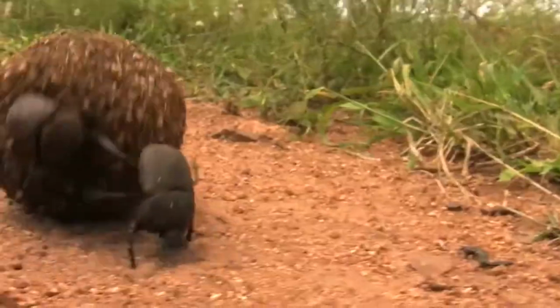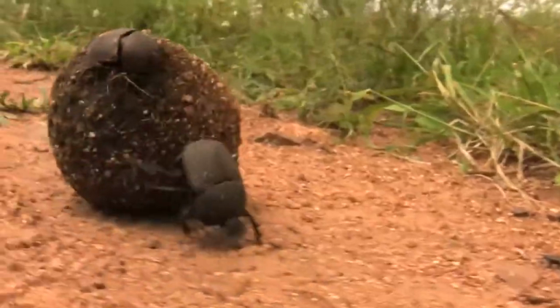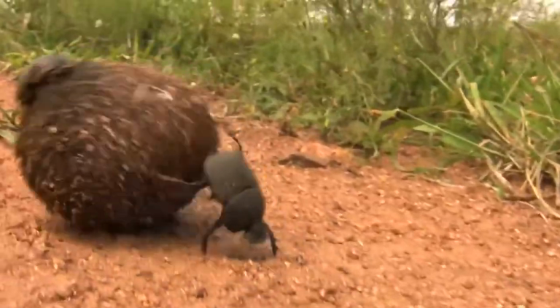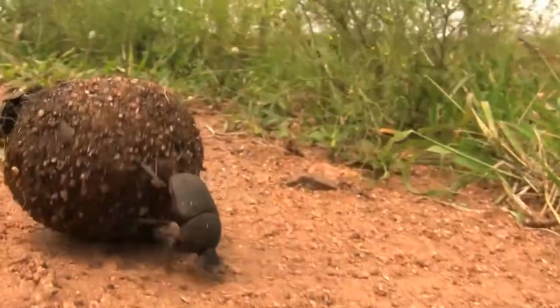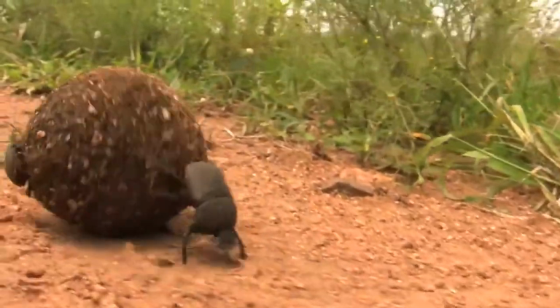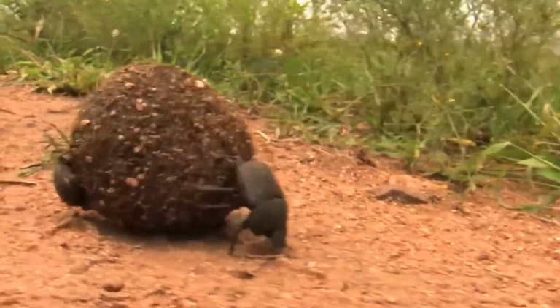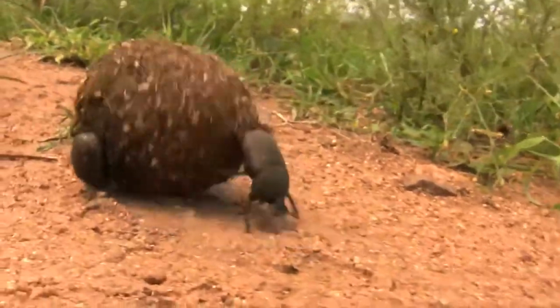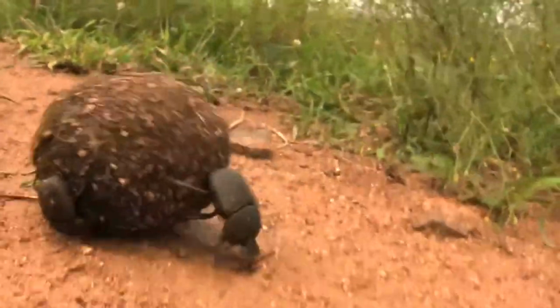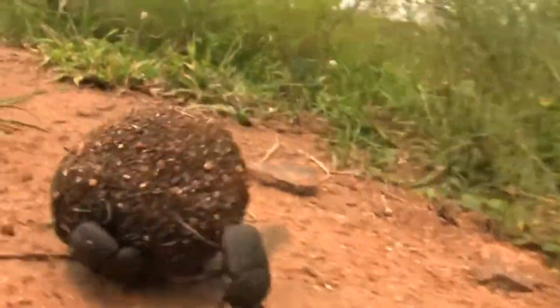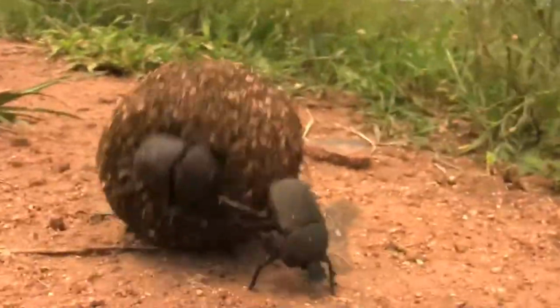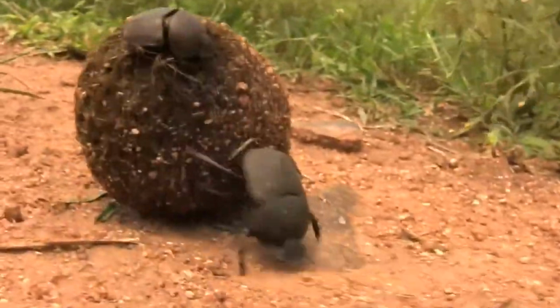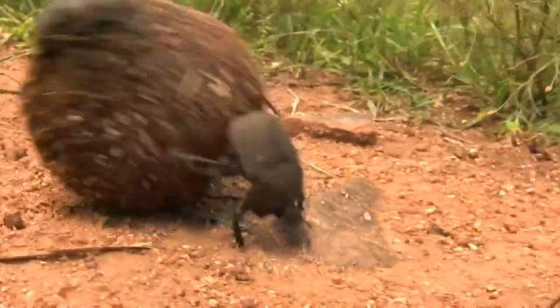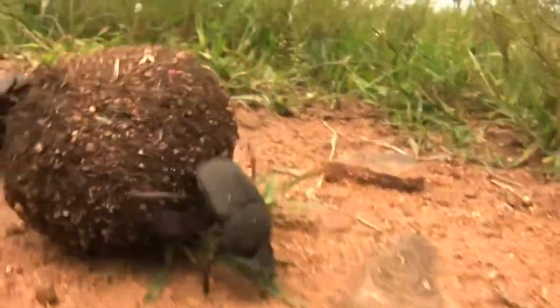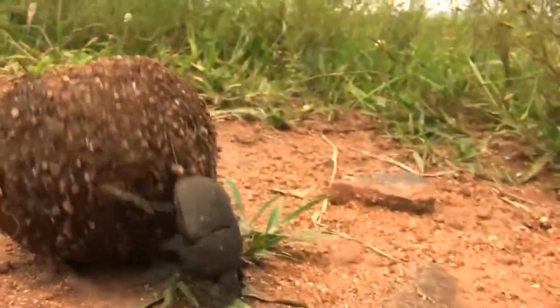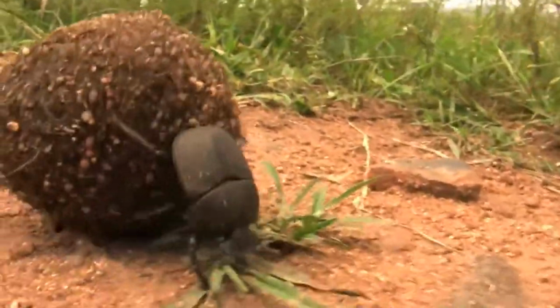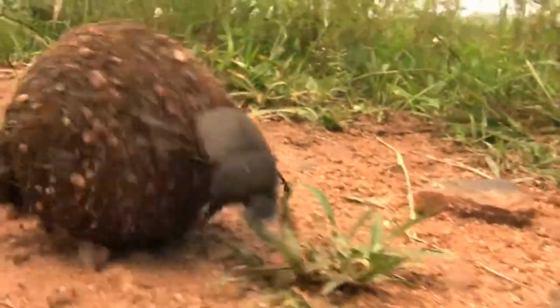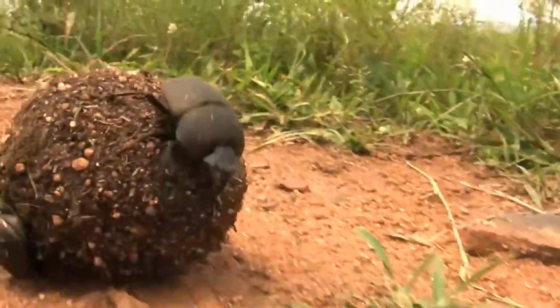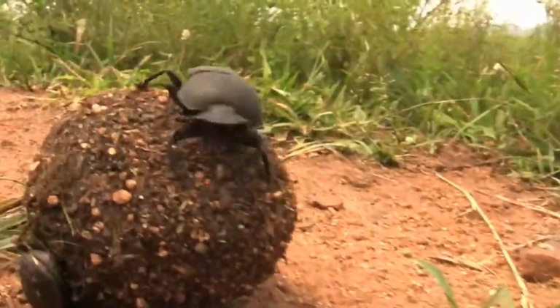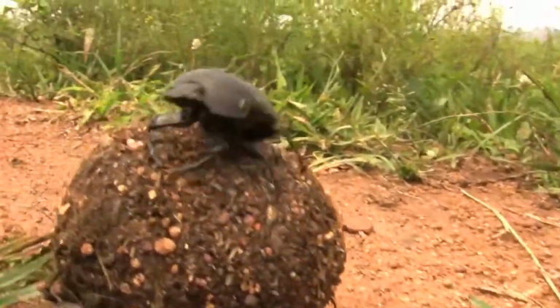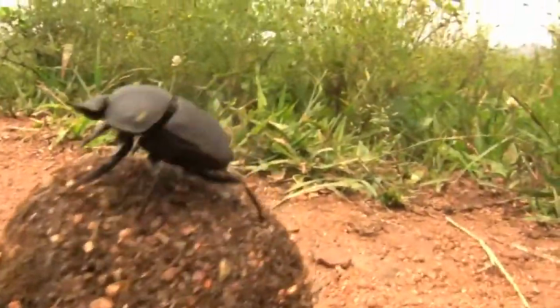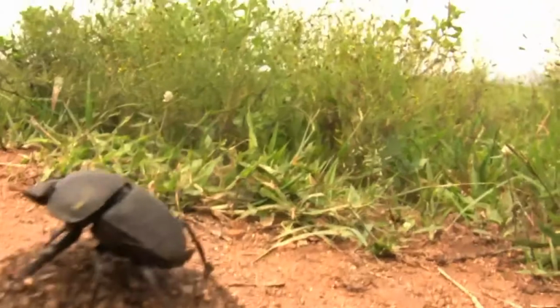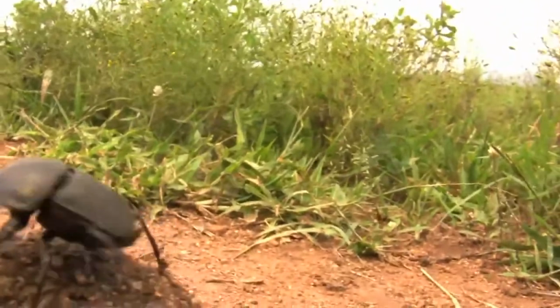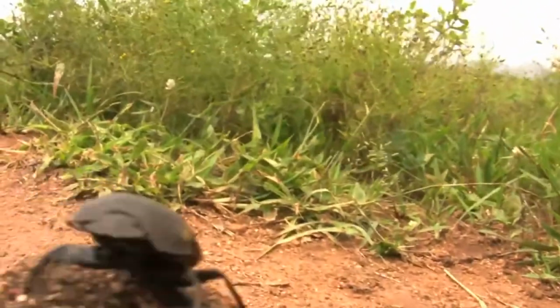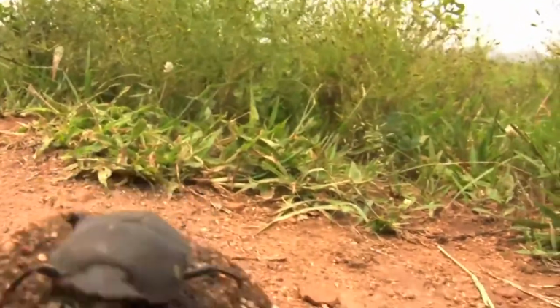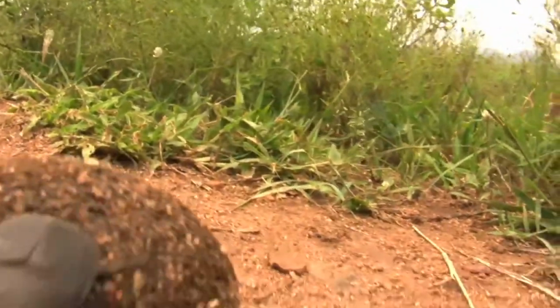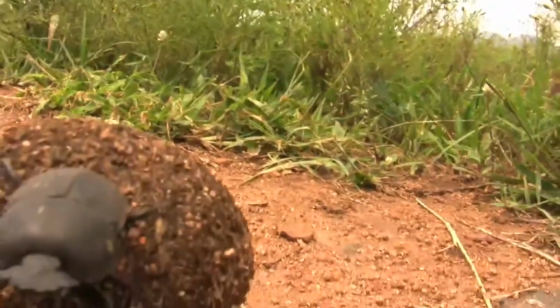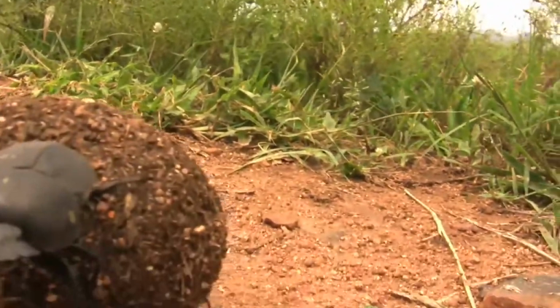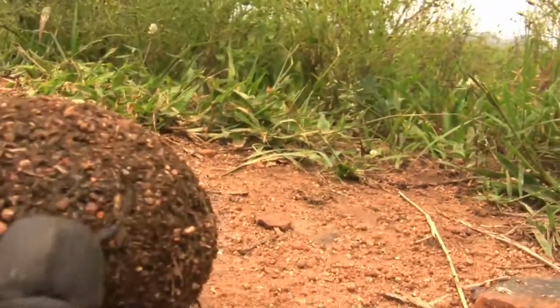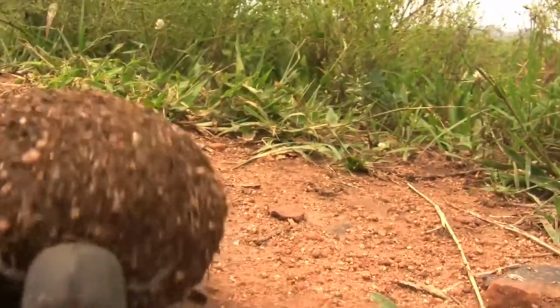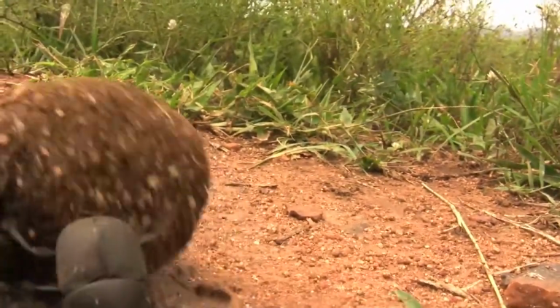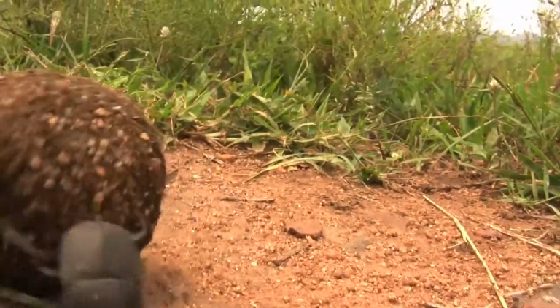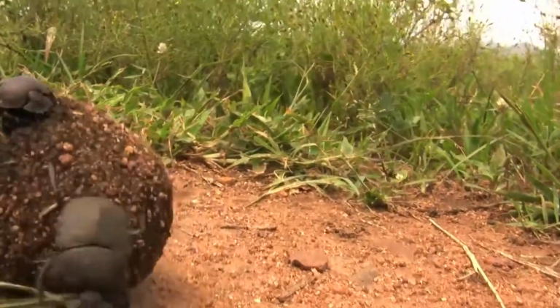Where does it bury? They'll just roll it into the grass and then they dig a hole. They excavate under the dung ball and the hole gets bigger and bigger, and the ball just sinks into the ground and eventually they cover it up.